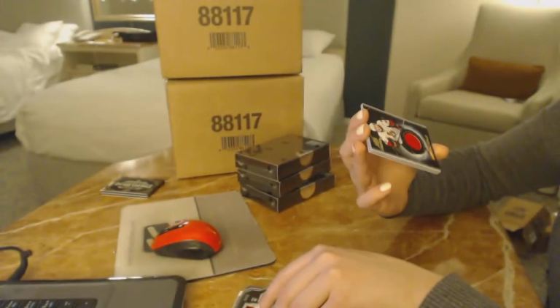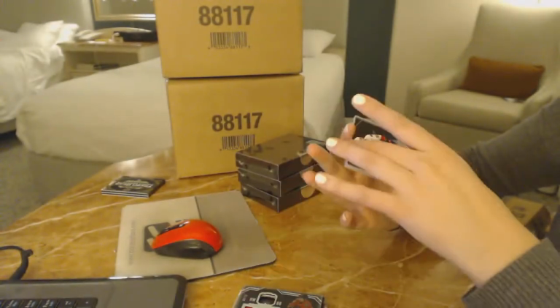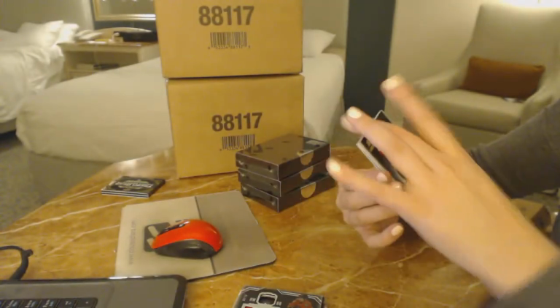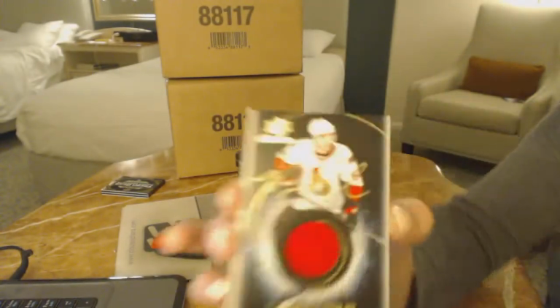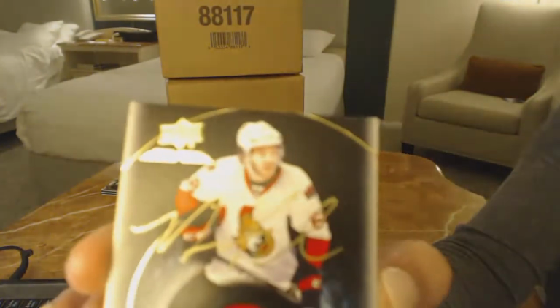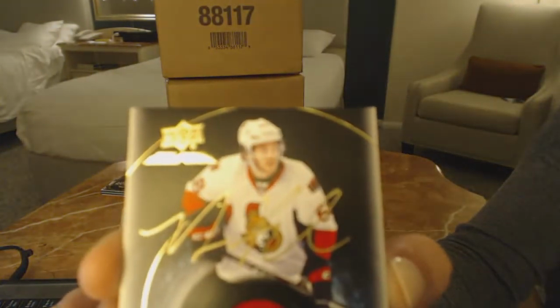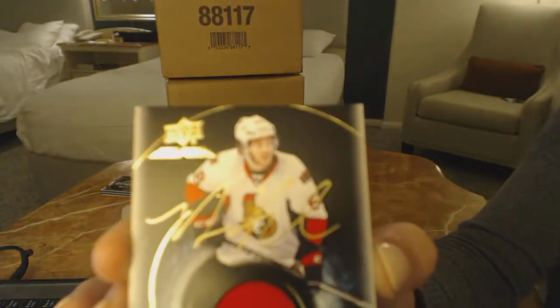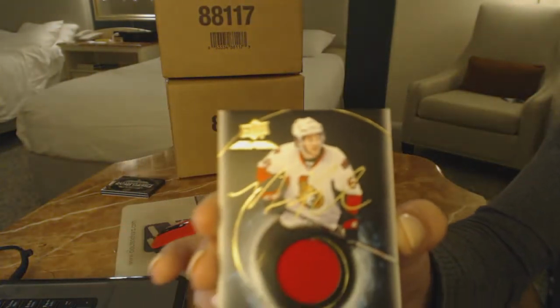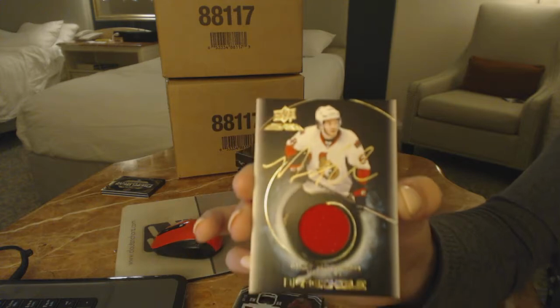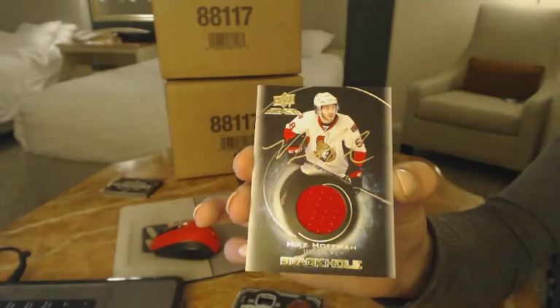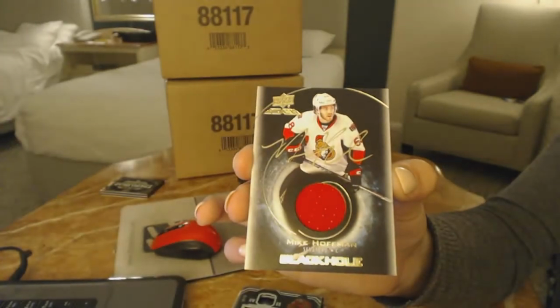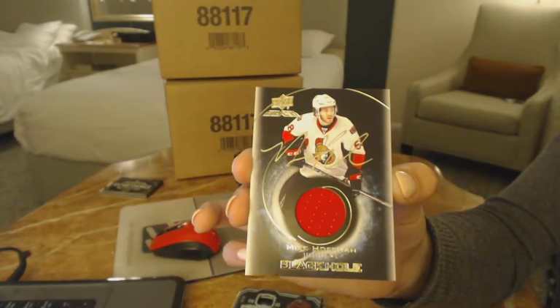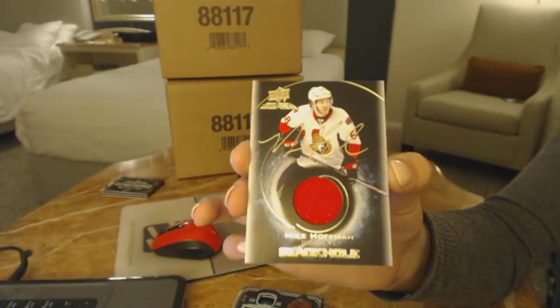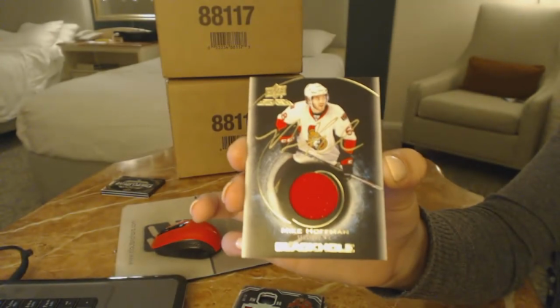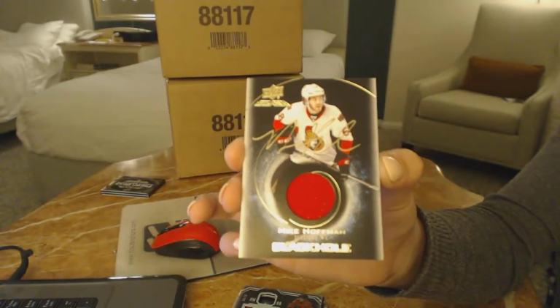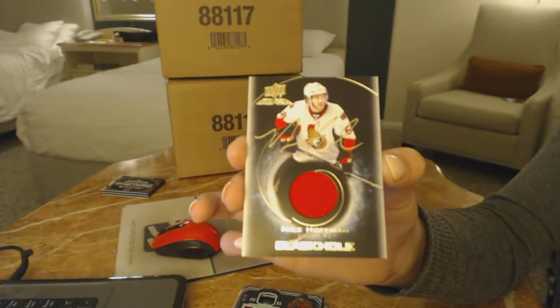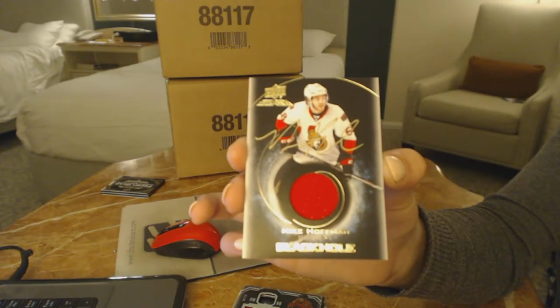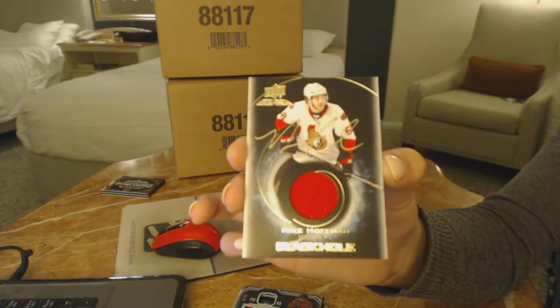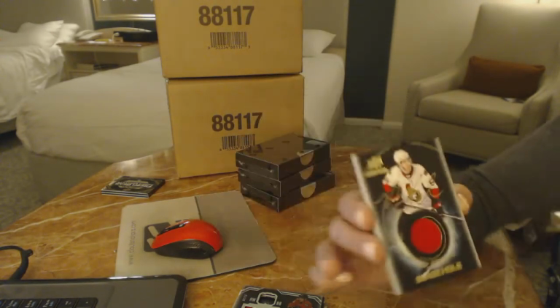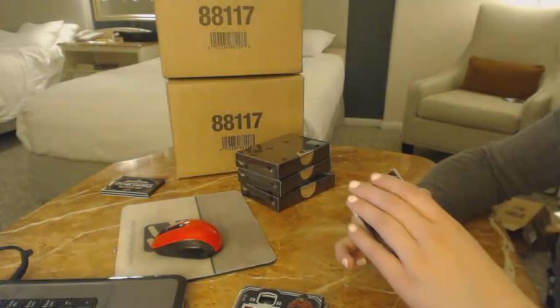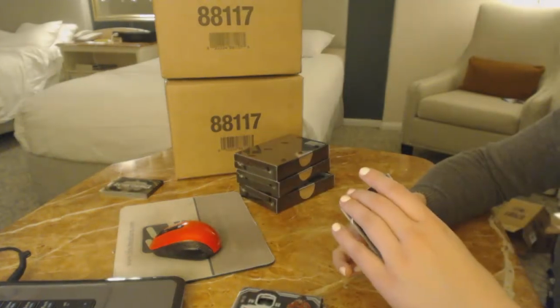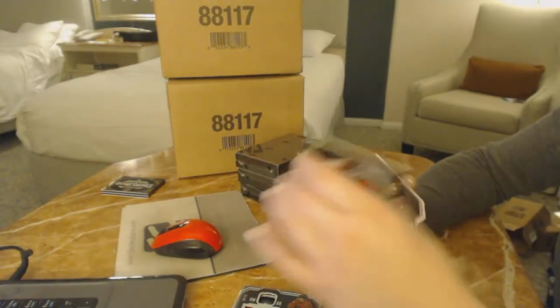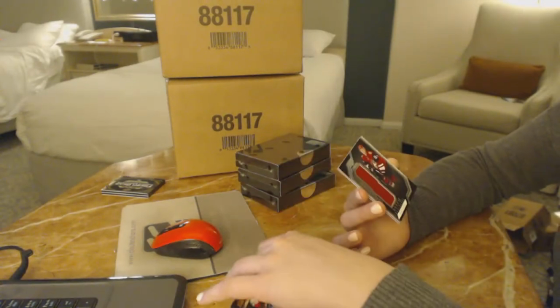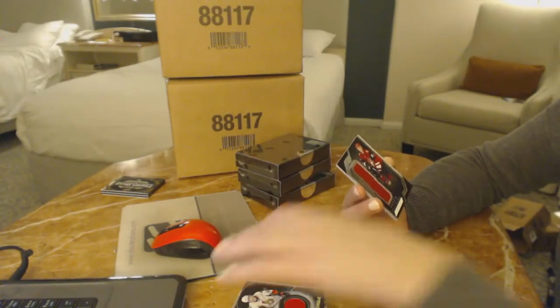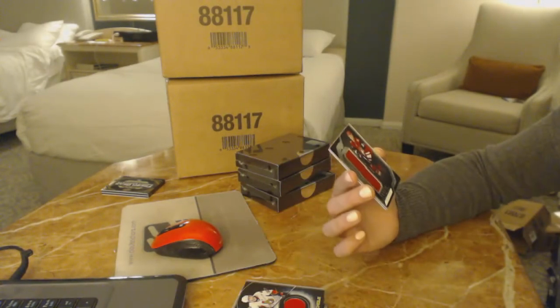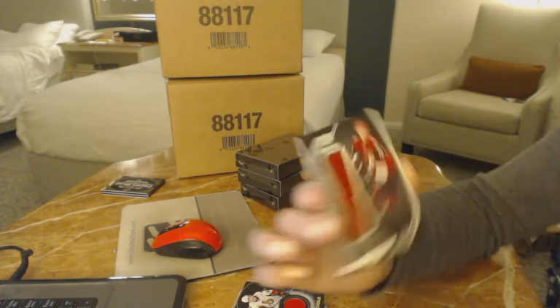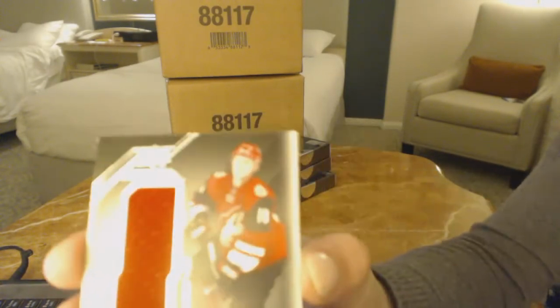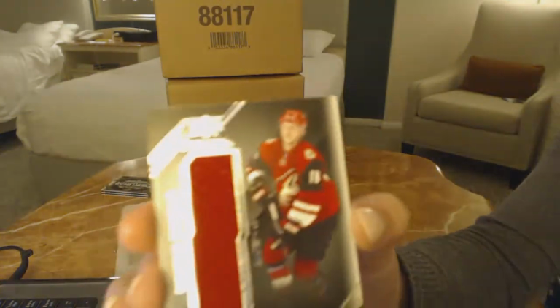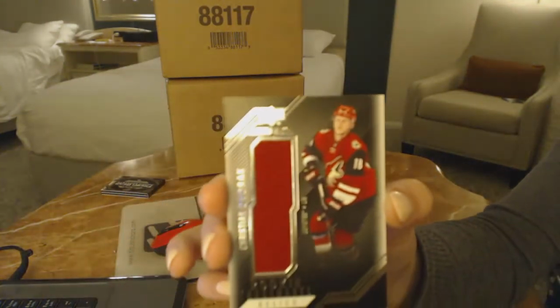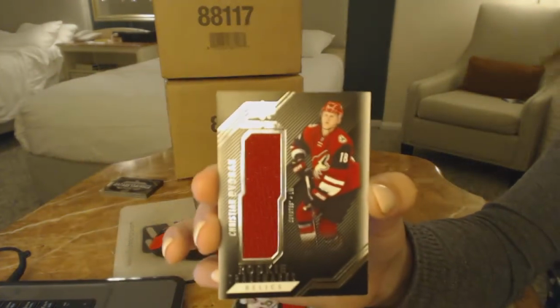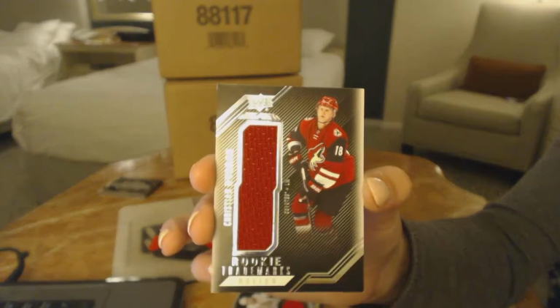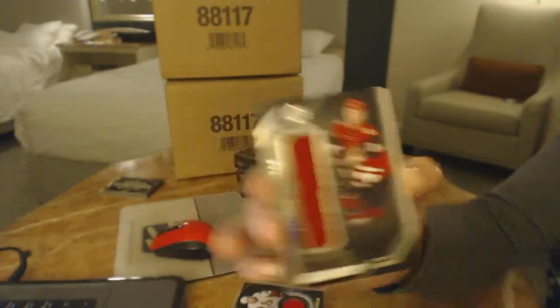A Black Hole Jersey Auto for the Ottawa Senators, Mike Hoffman. And a Christian Dvorak jersey for the Arizona Coyotes.